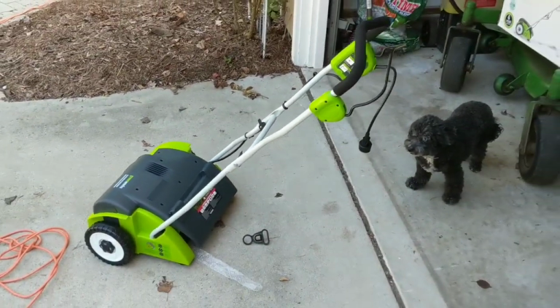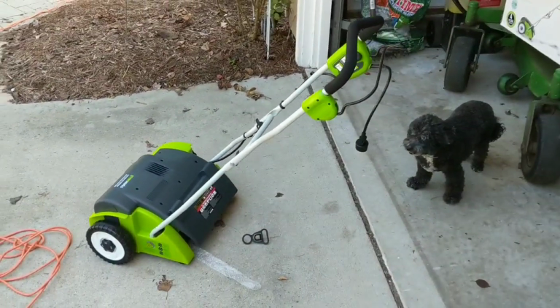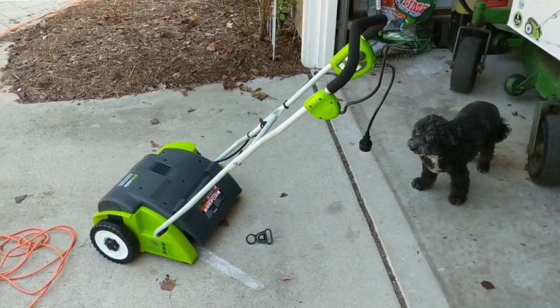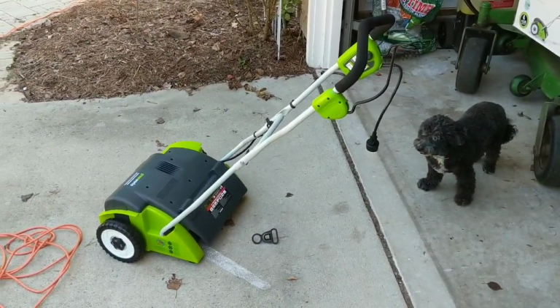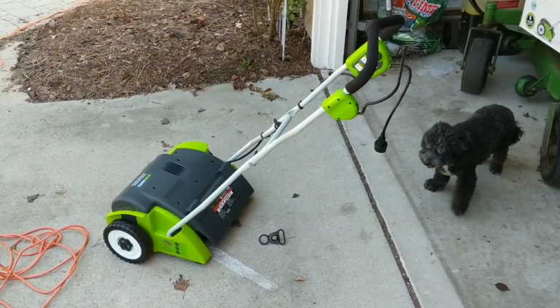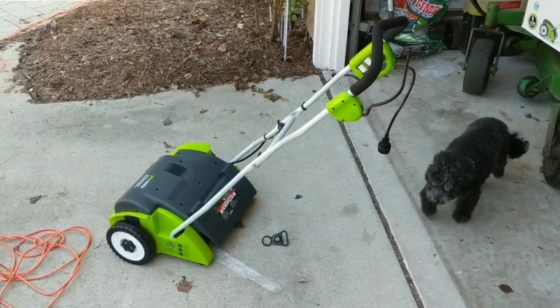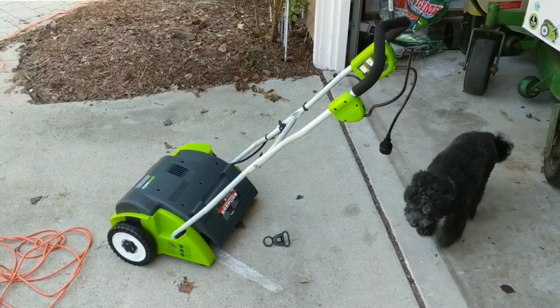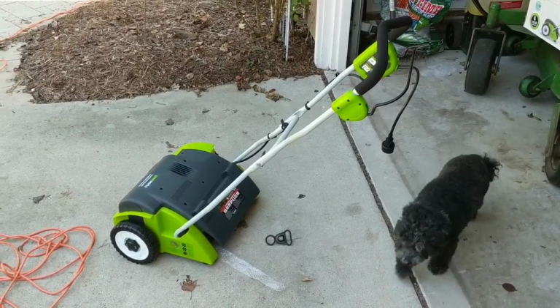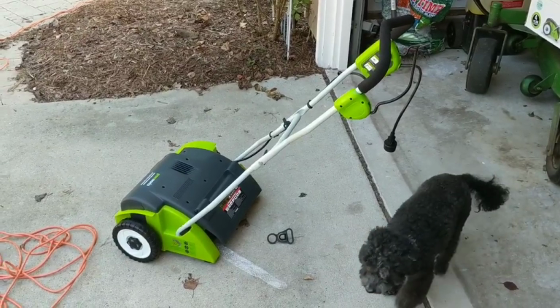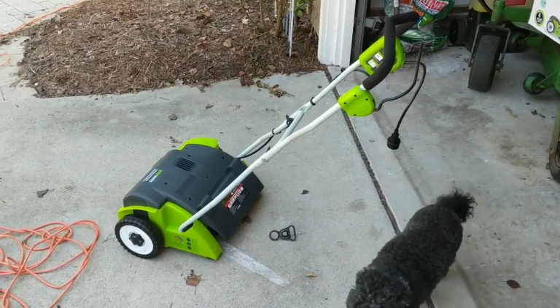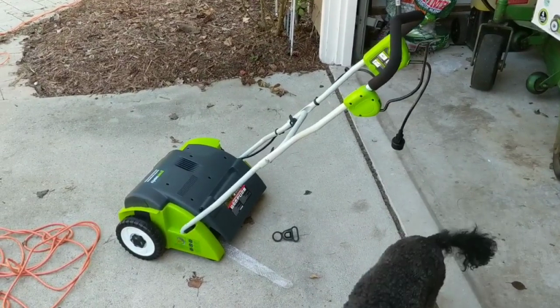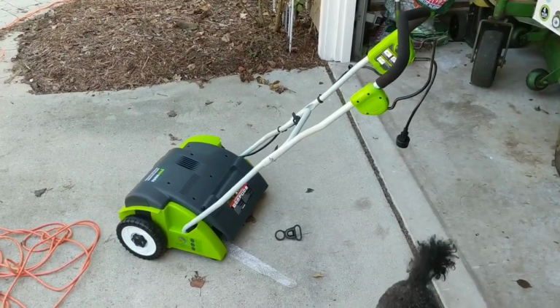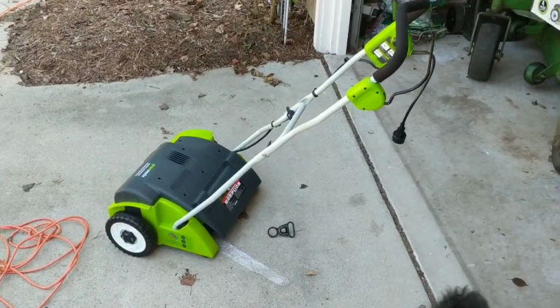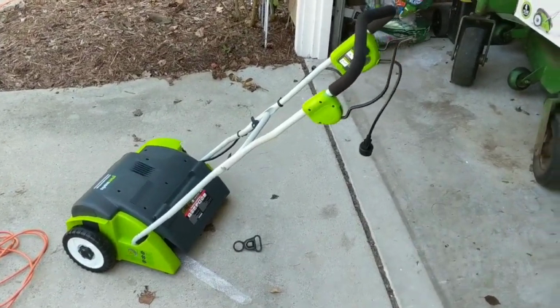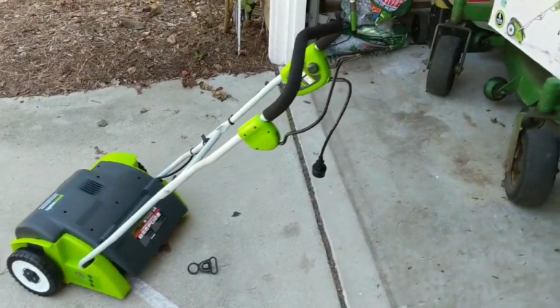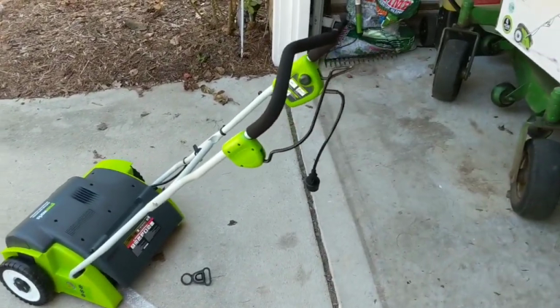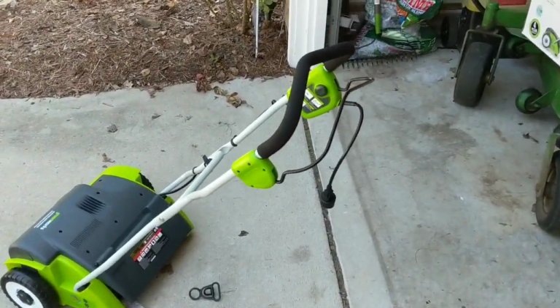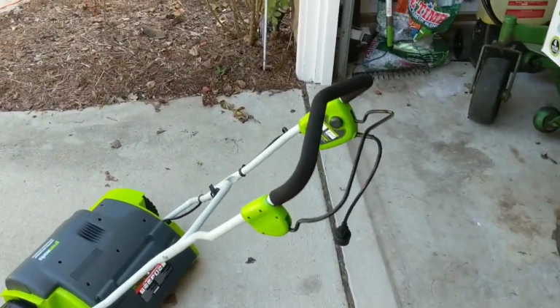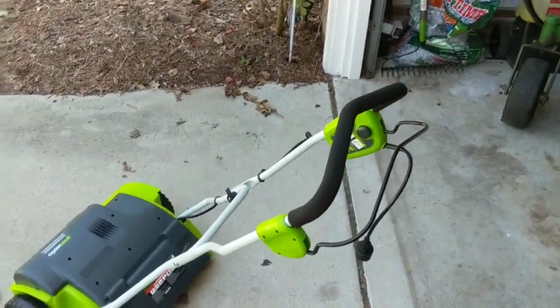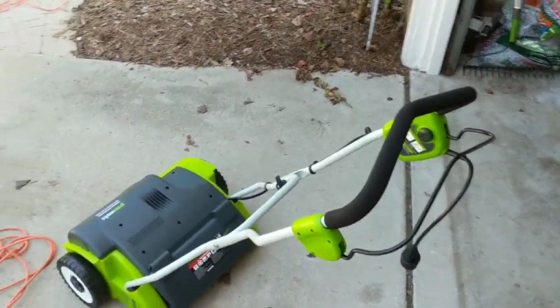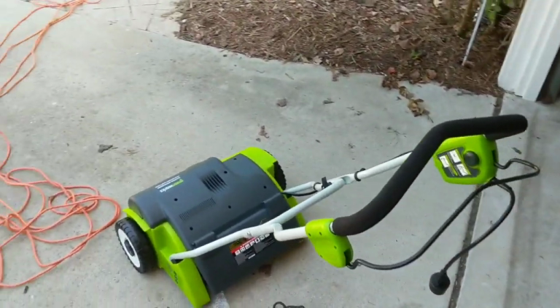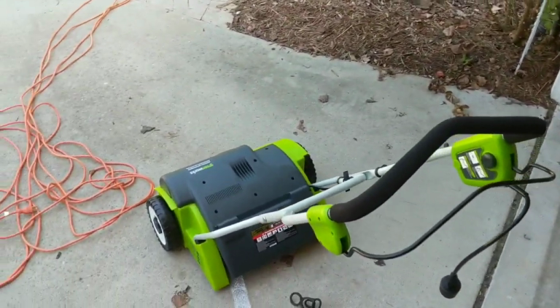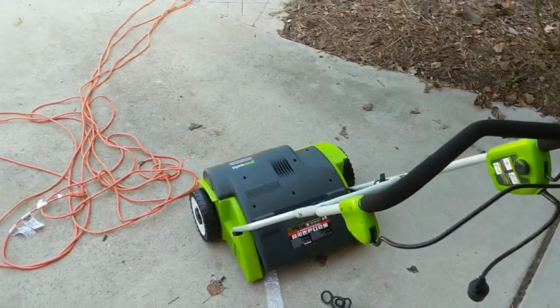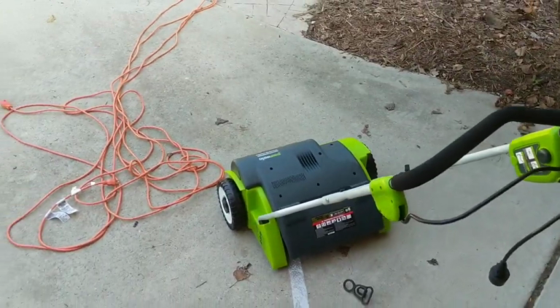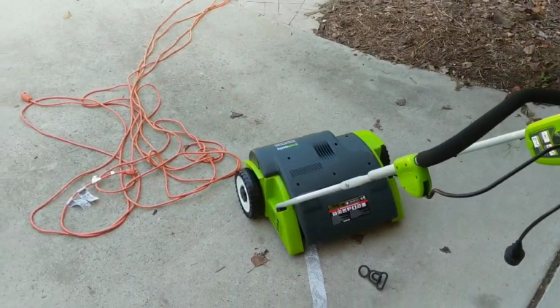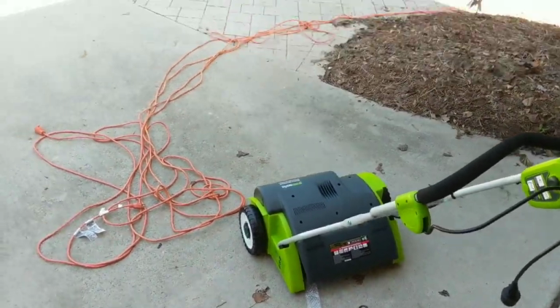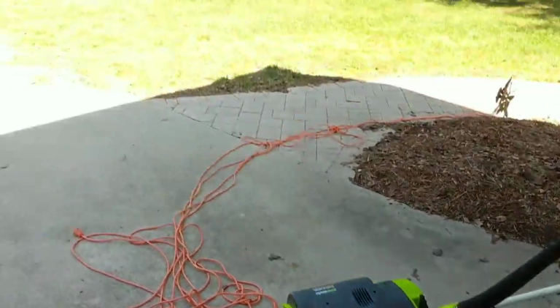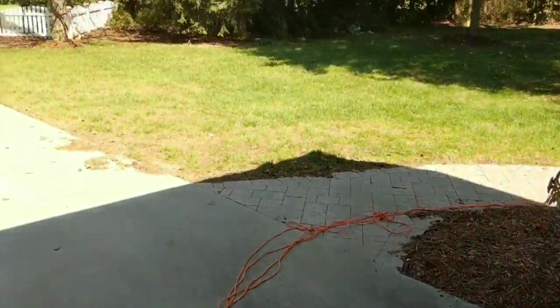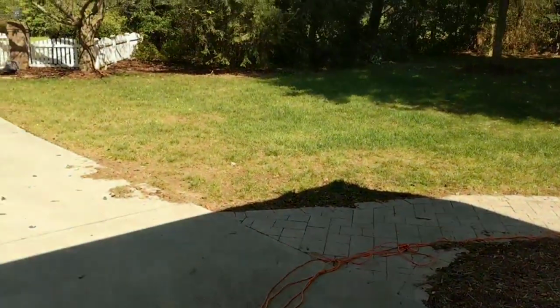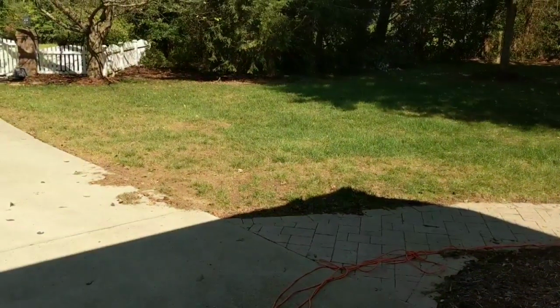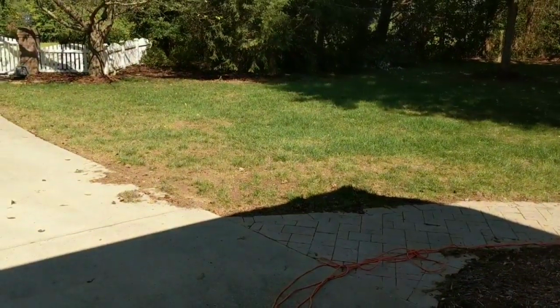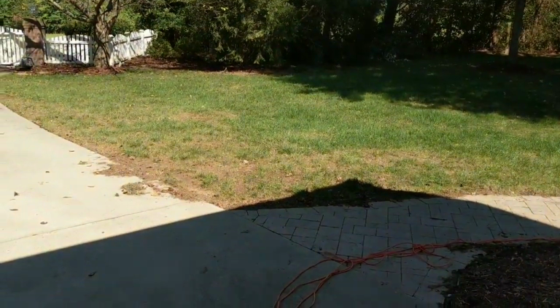That was like a three minute setup — actually I'm timing it right now, it's like three minutes exactly. So good luck. I hope that helped you, and I'm gonna roll right into some footage of this bad boy in use.